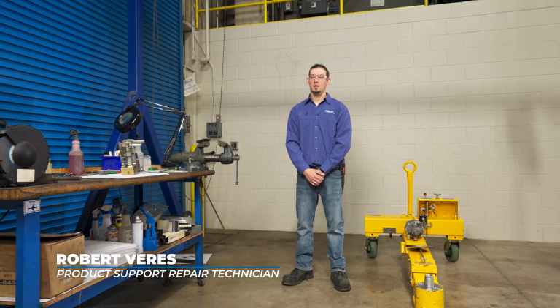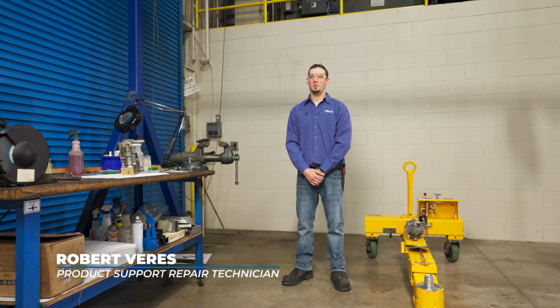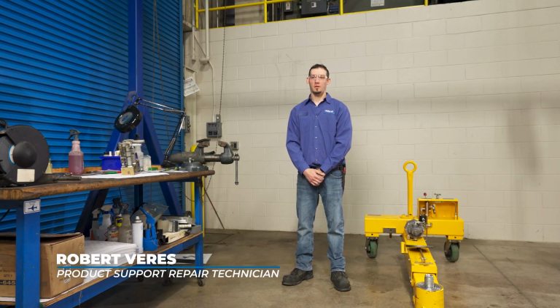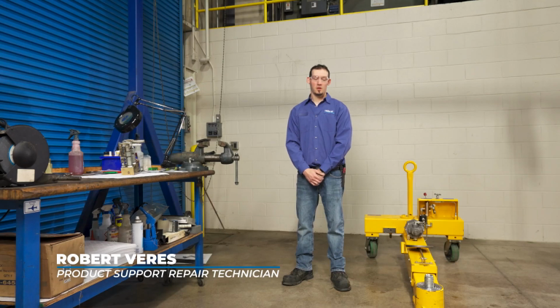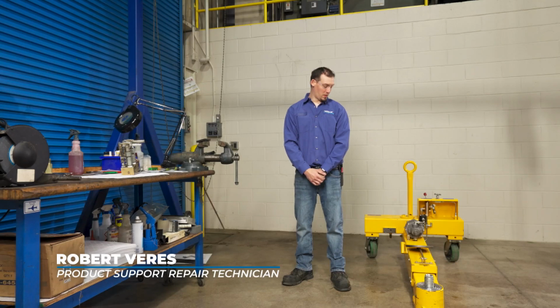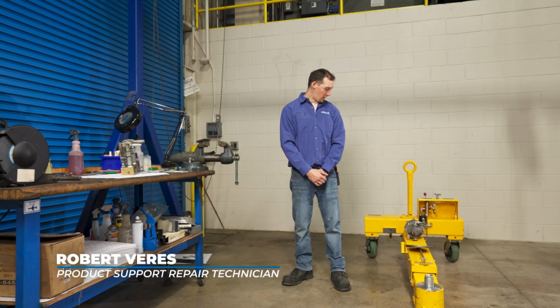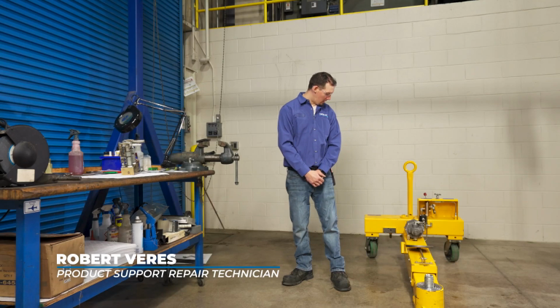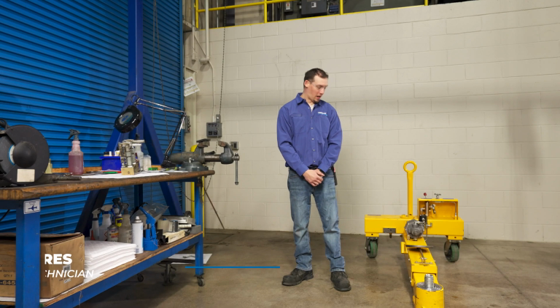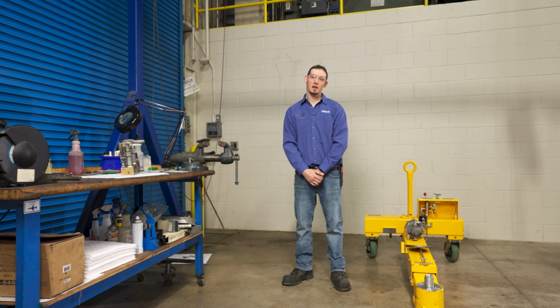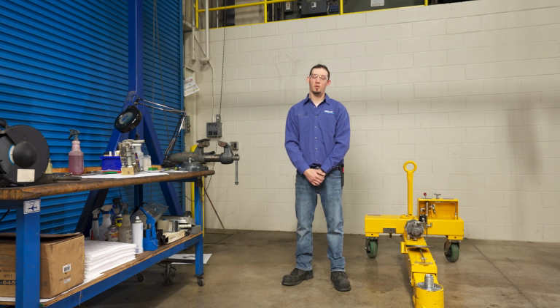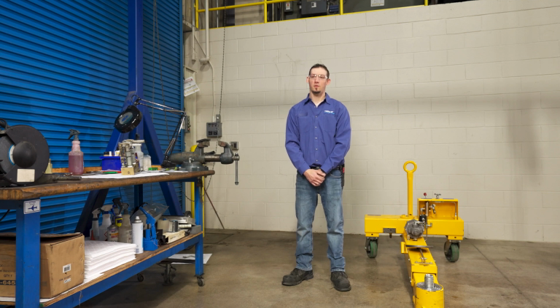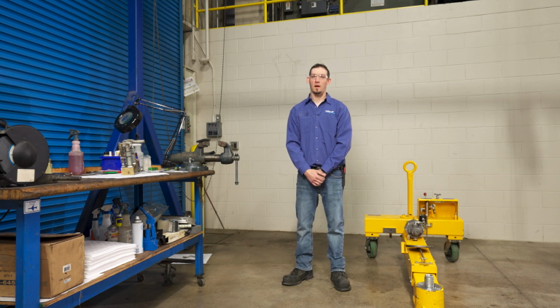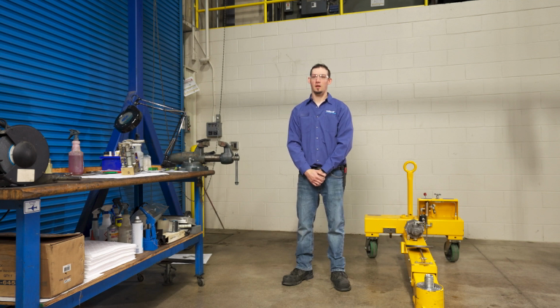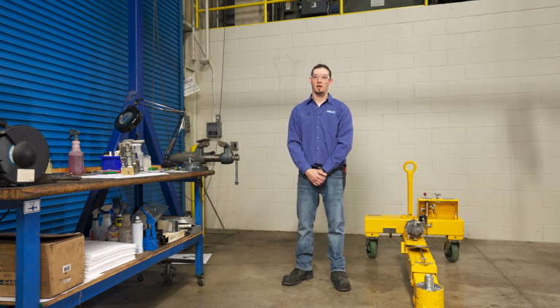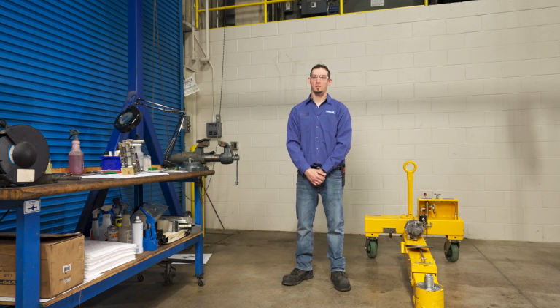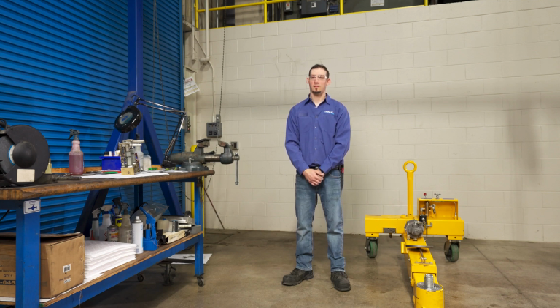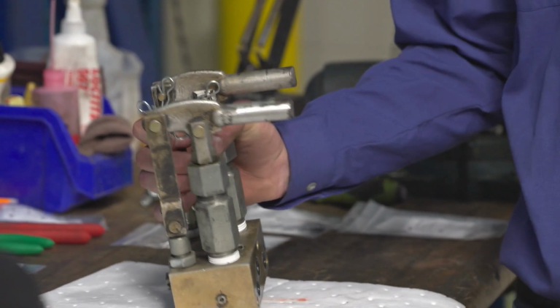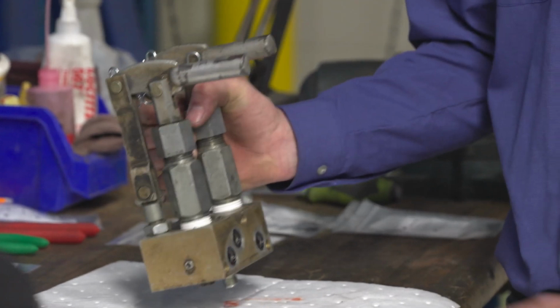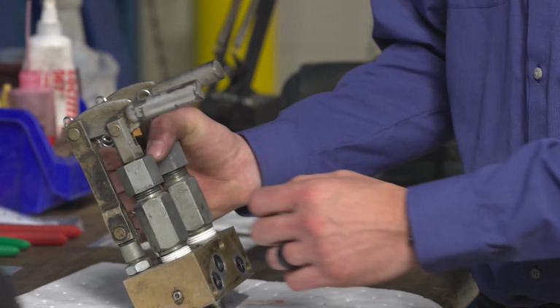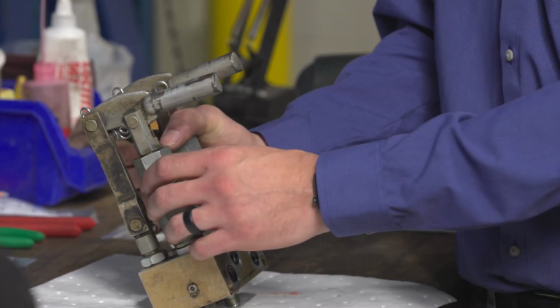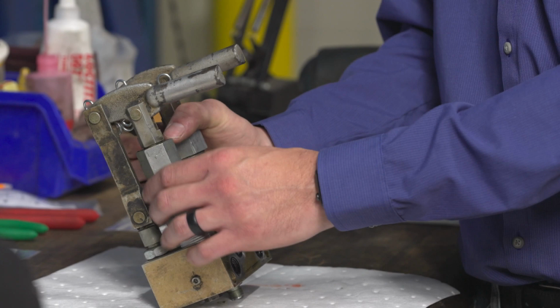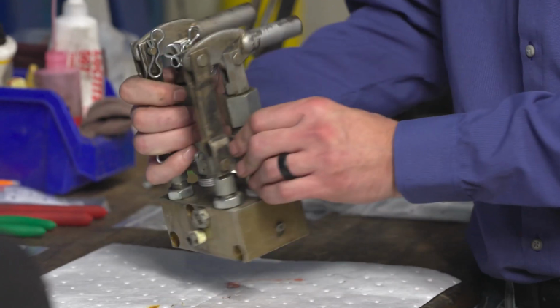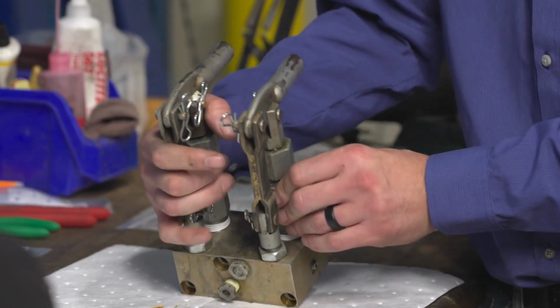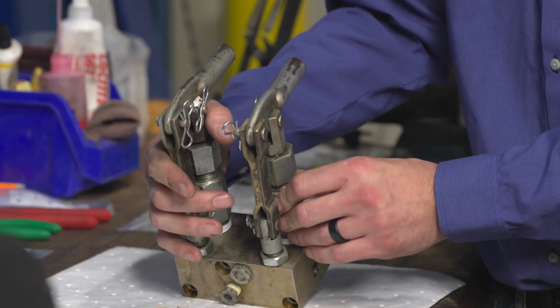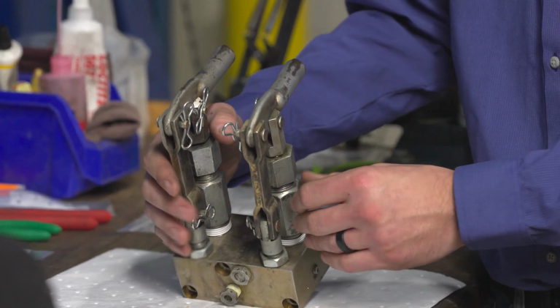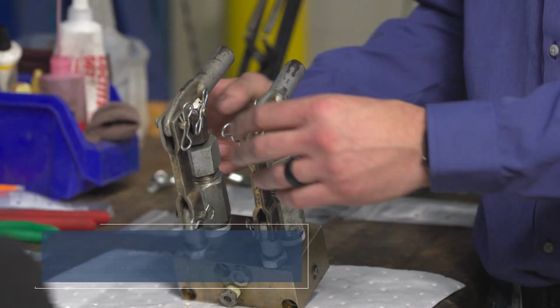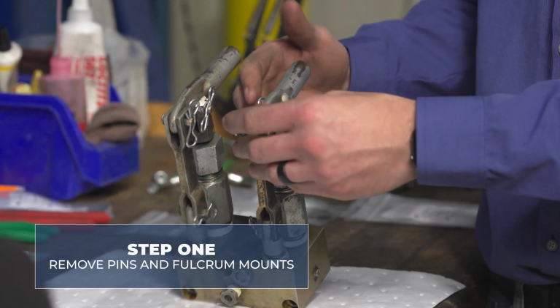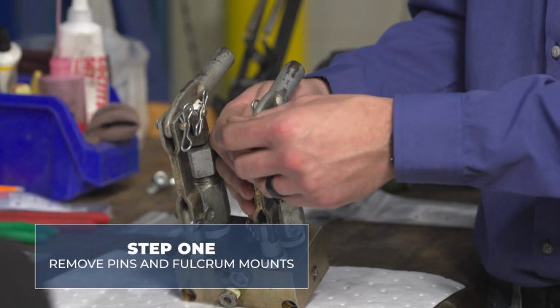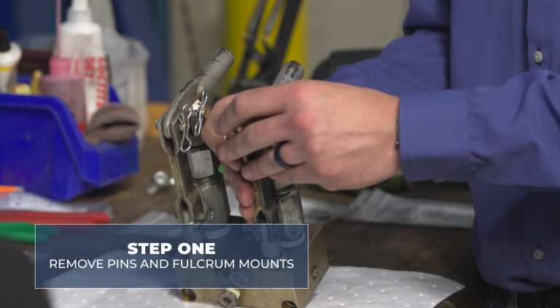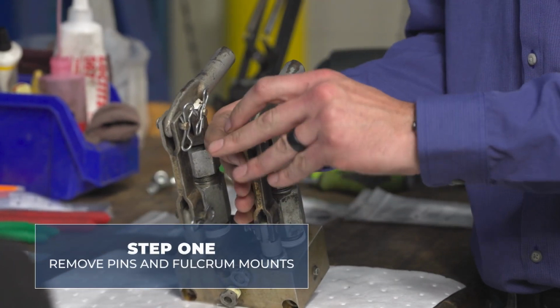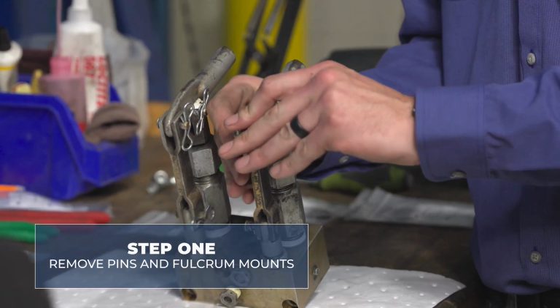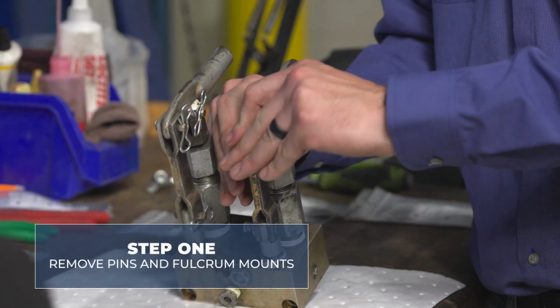Today I'll be going through rebuilding a hand pump on an 88, 42, 45 ton axle jack. We've already had our hand pump dismounted from the jack itself, so we're going to begin by removing all the pins and fulcrum mounts.